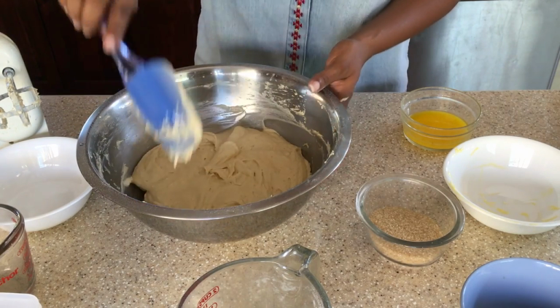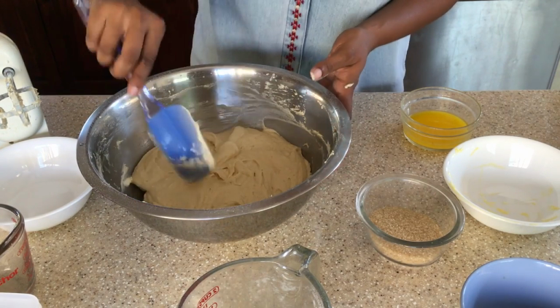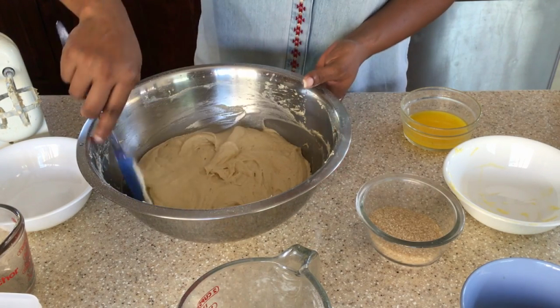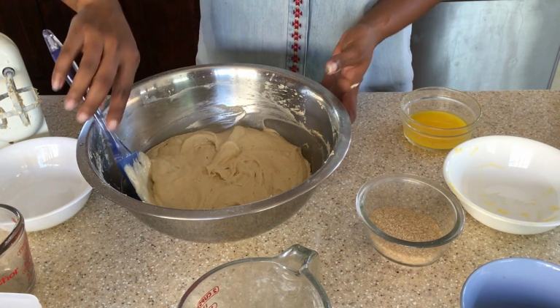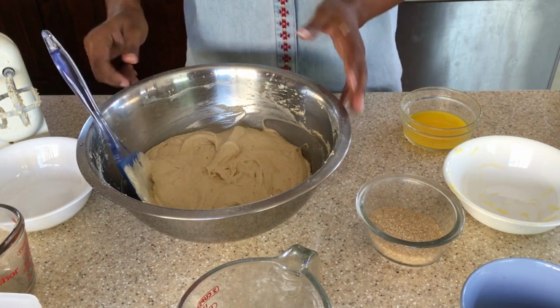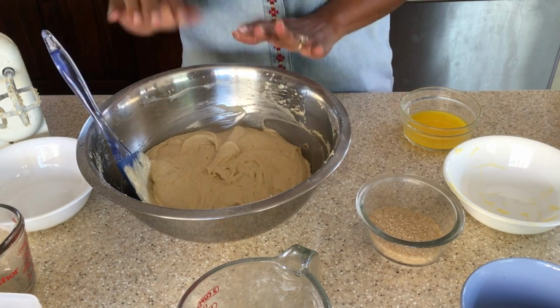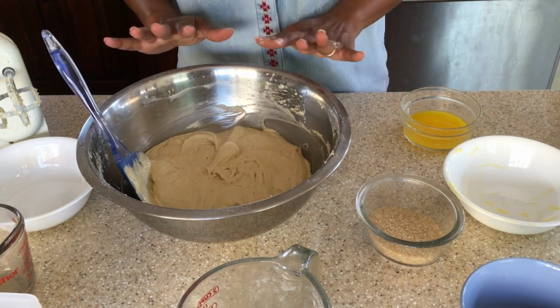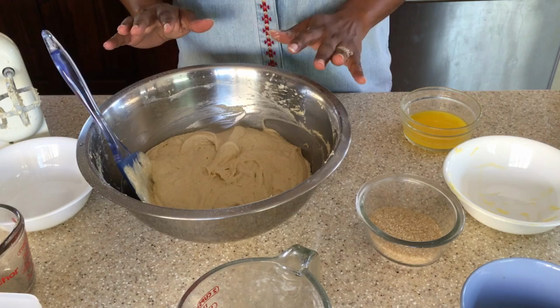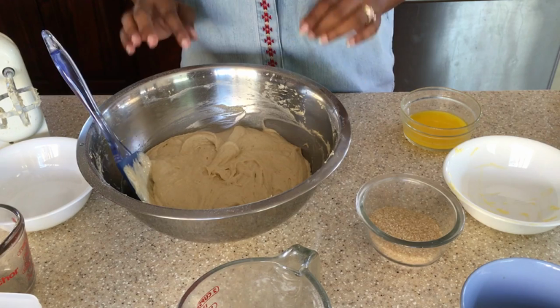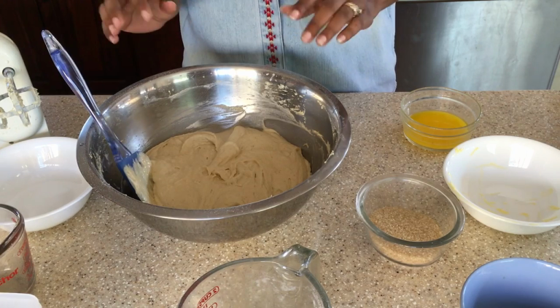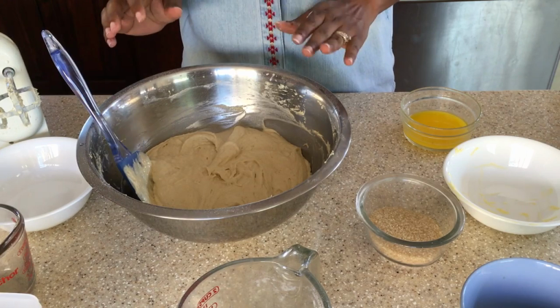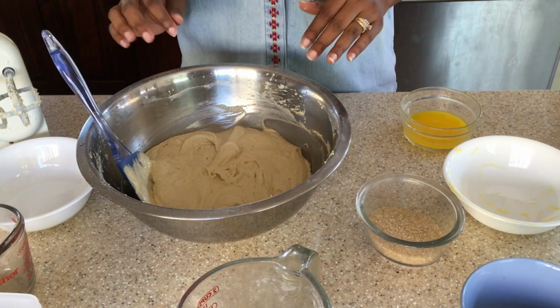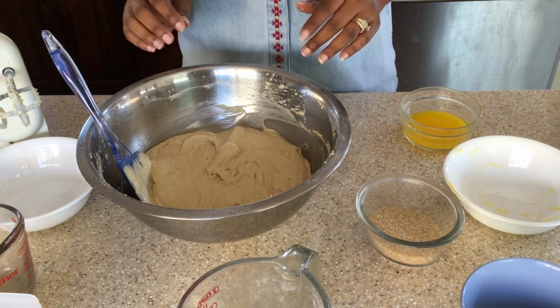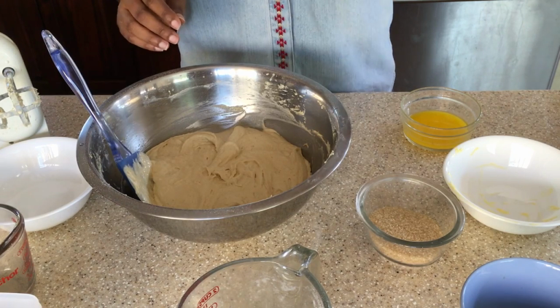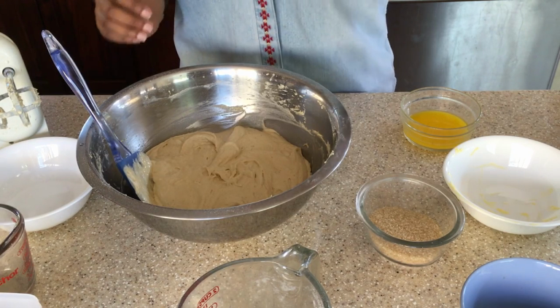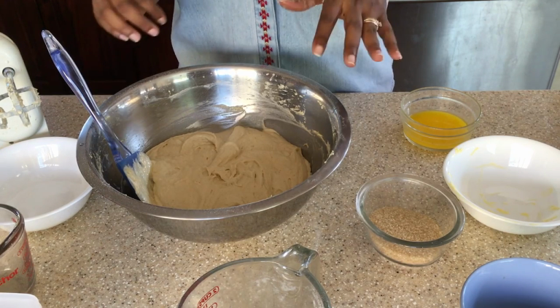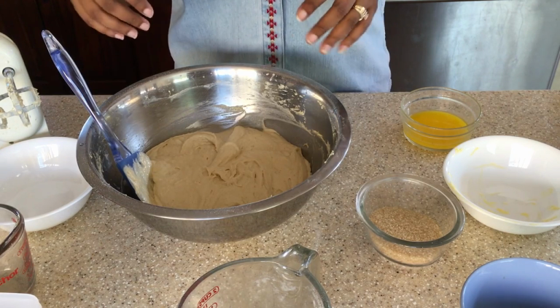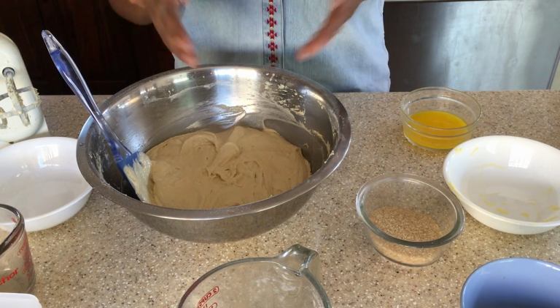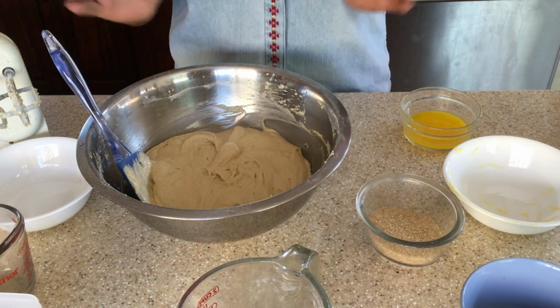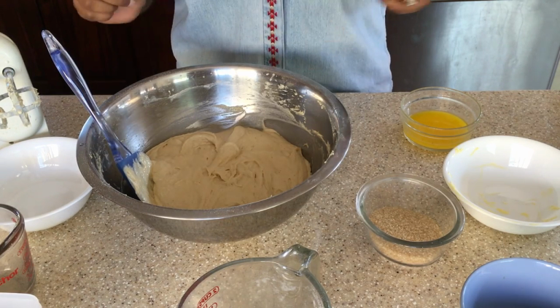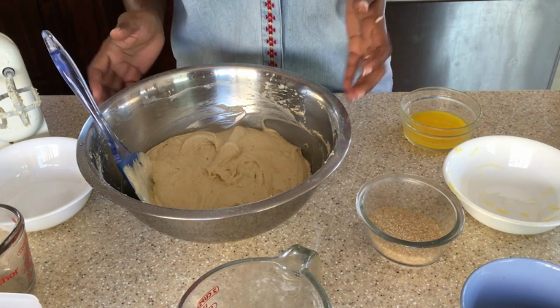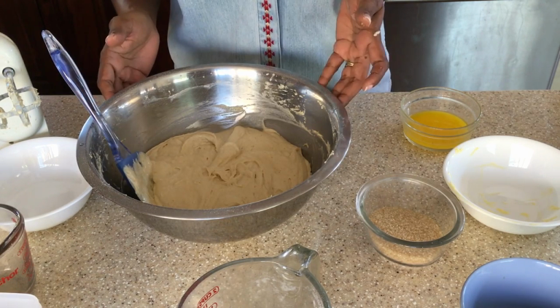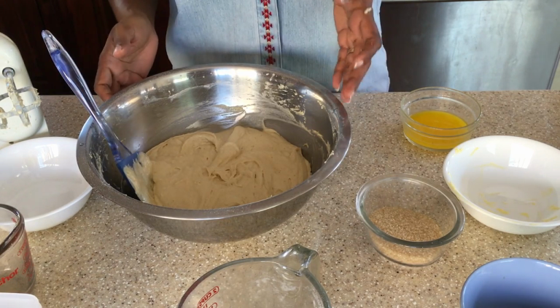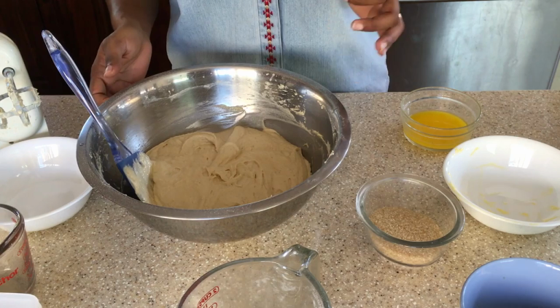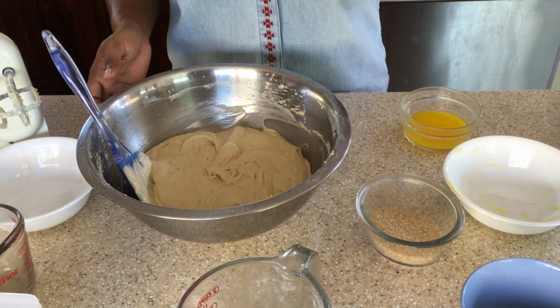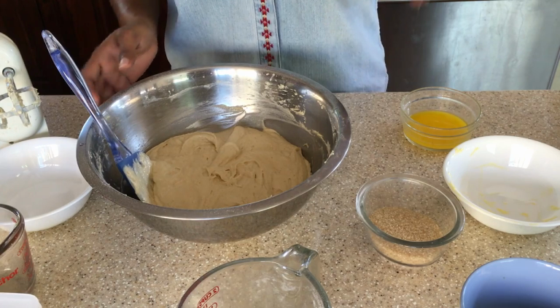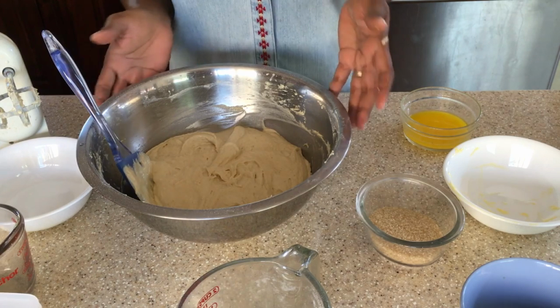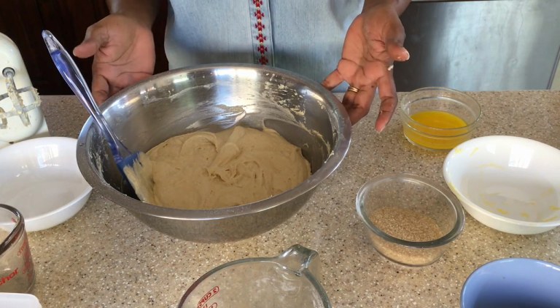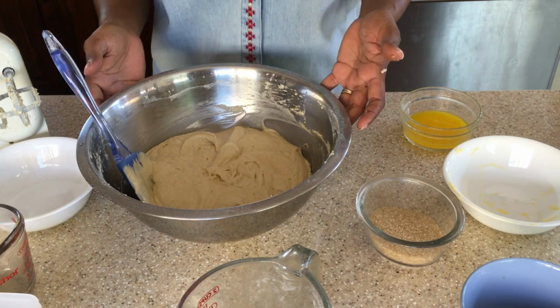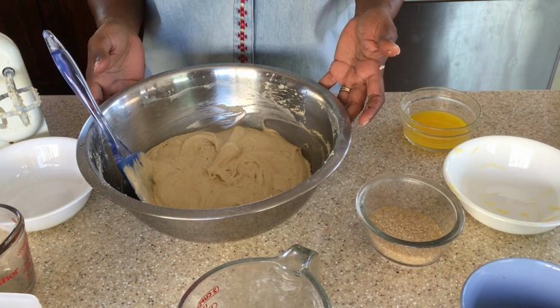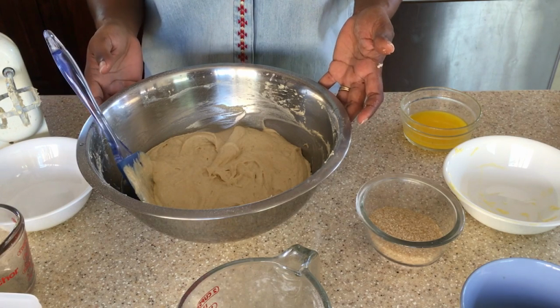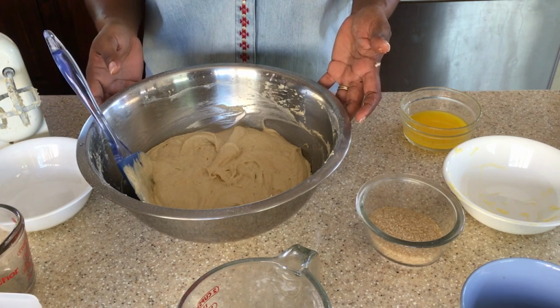So this is our cake mixture here. What we are going to do now is get our pan and we are going to bake our pineapple upside down cake in it, and we are going to go to the next step.